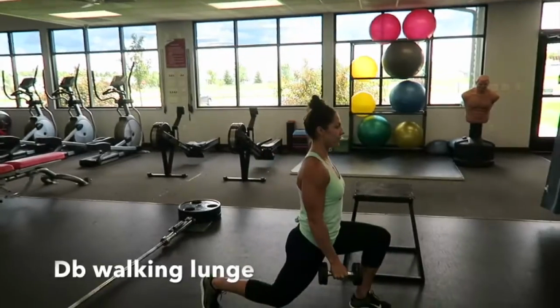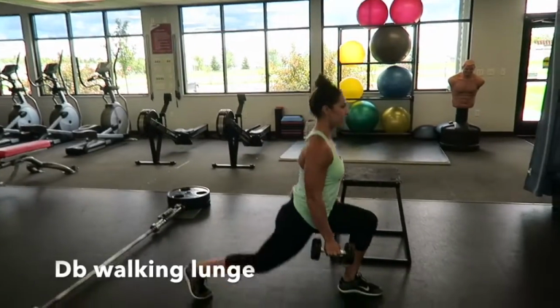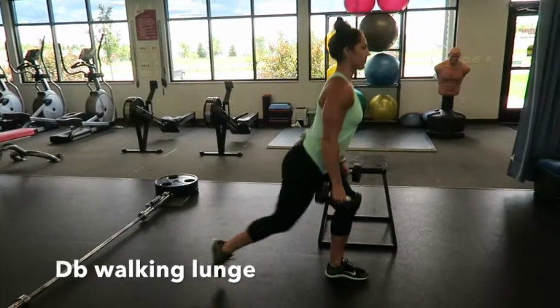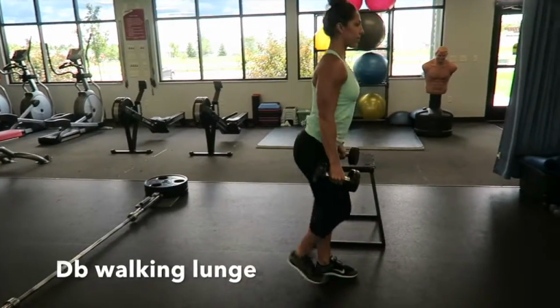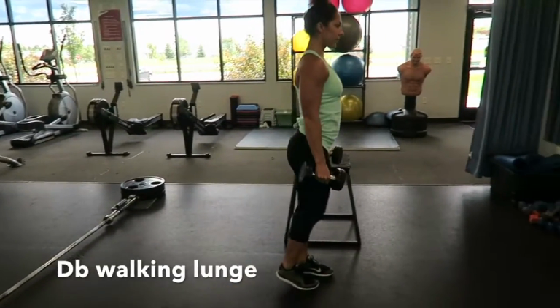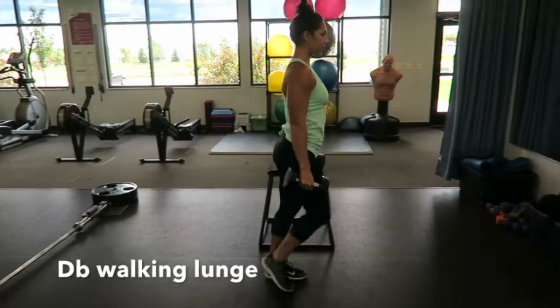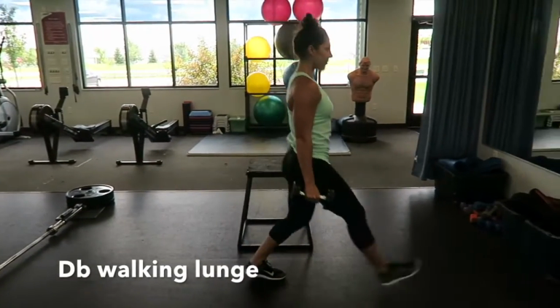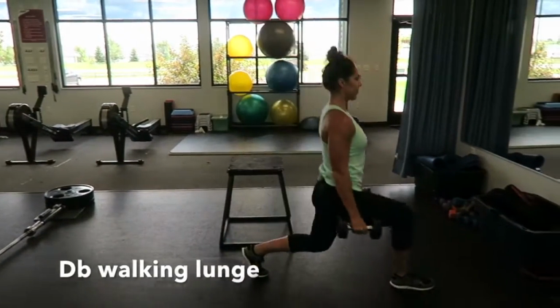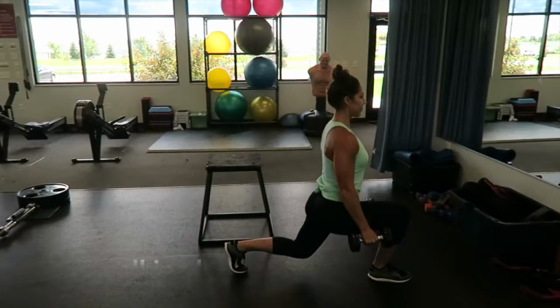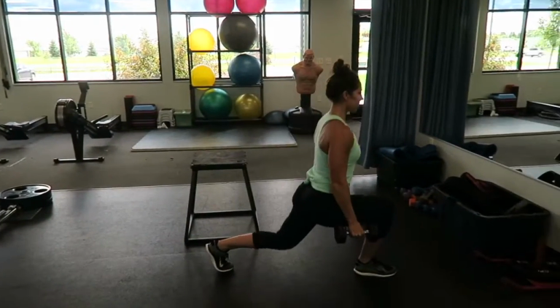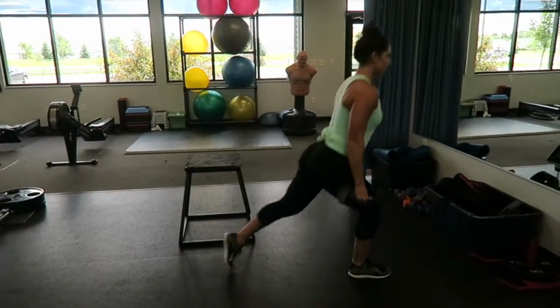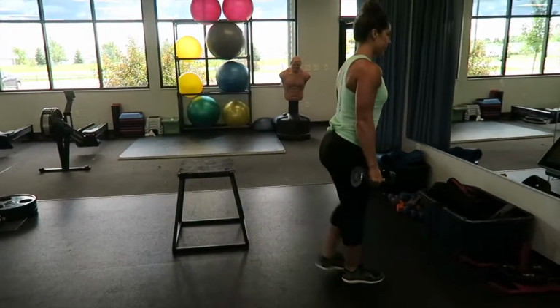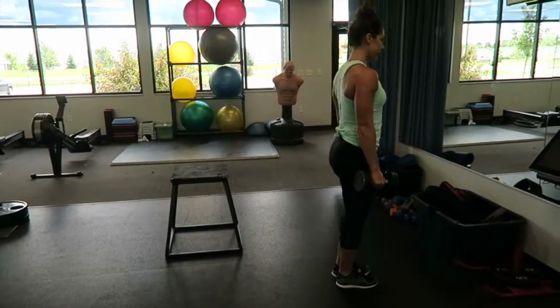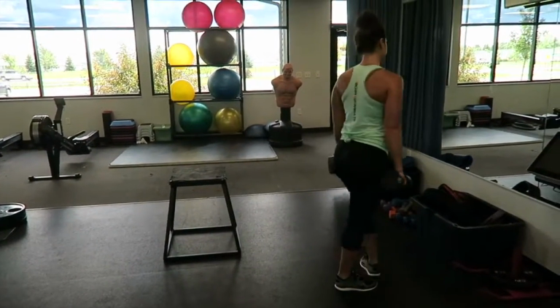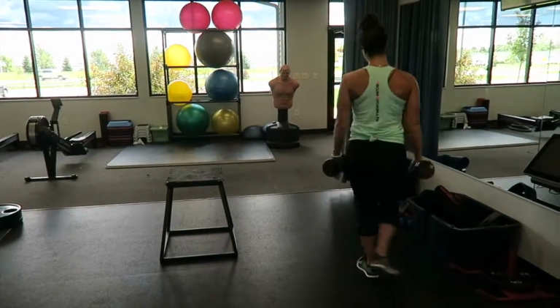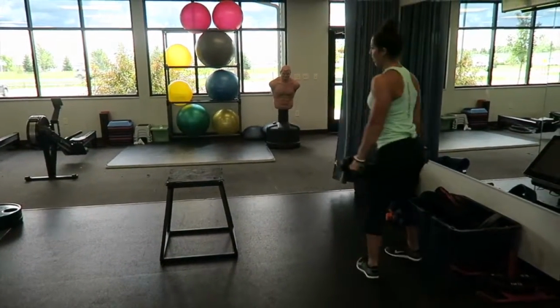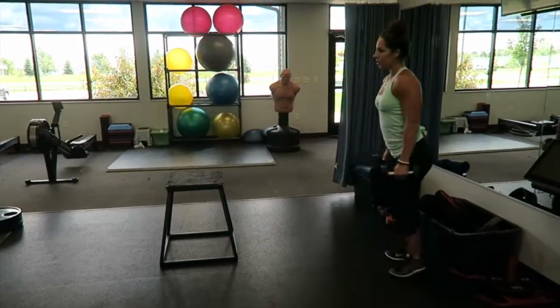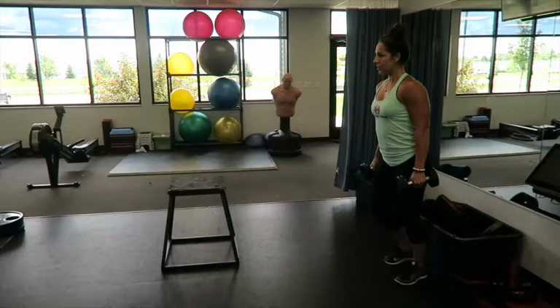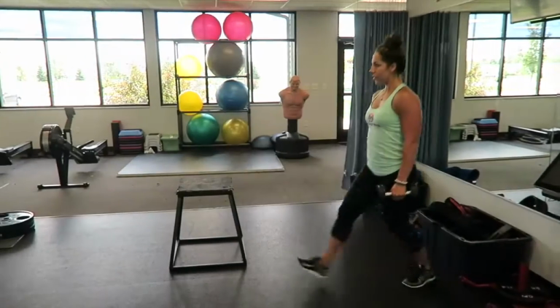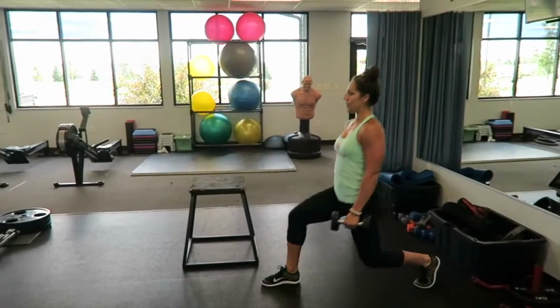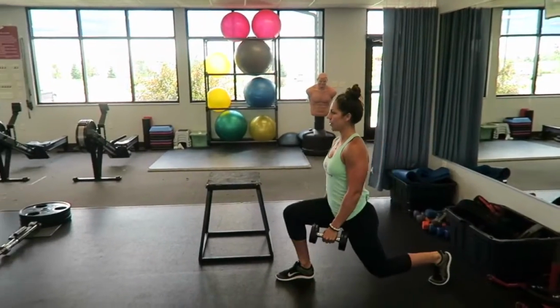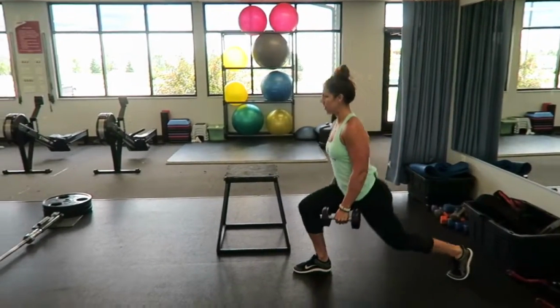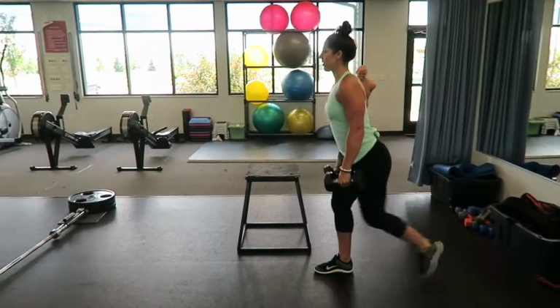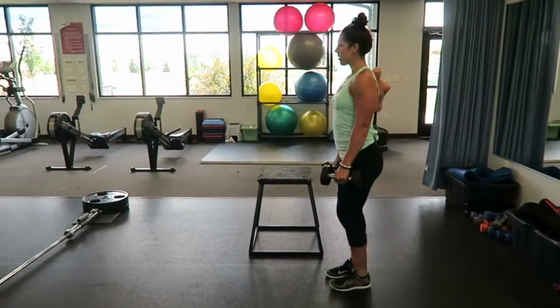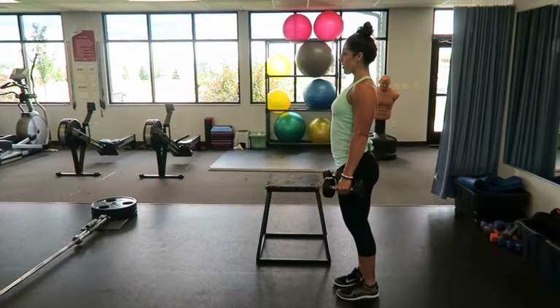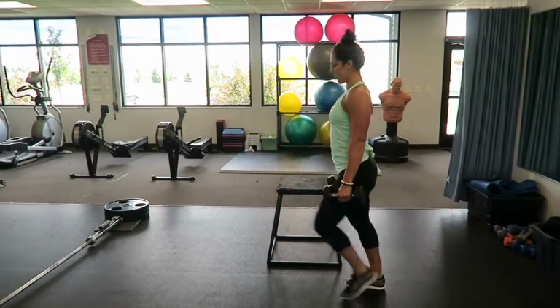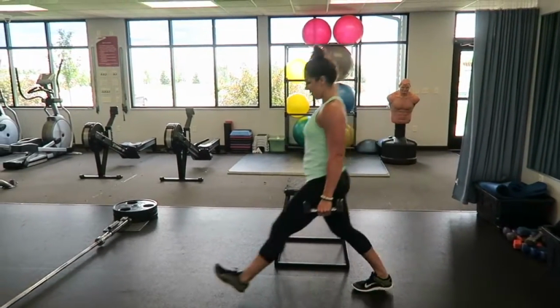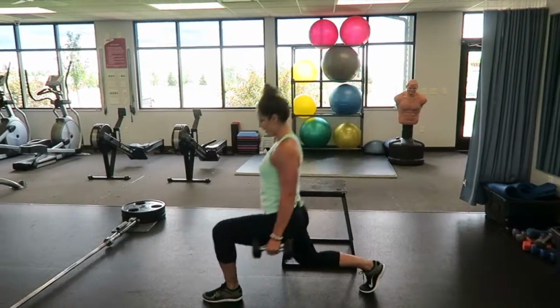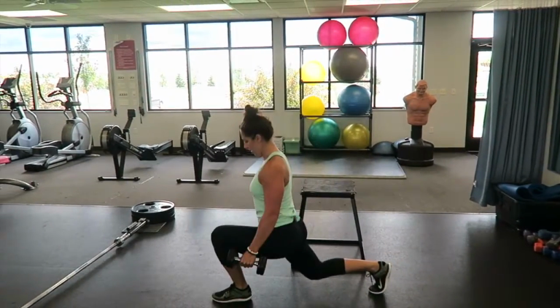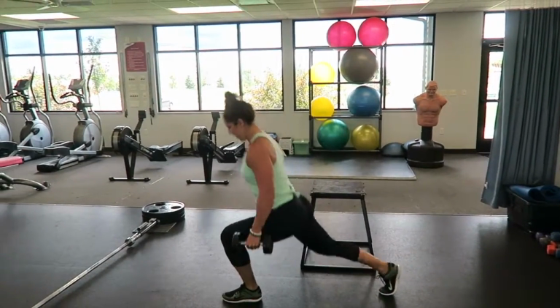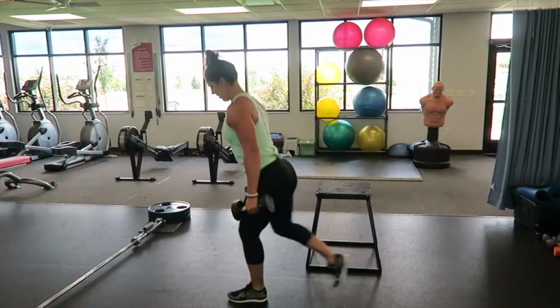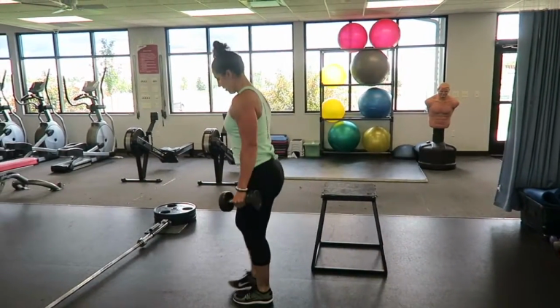This is the dumbbell walking lunge. I want you to think the longer the step, the better. Emphasis is on the front hamstring. Keep my core nice and tight.